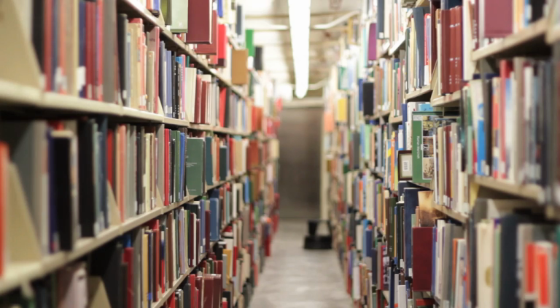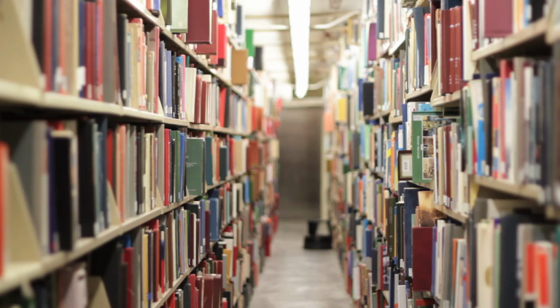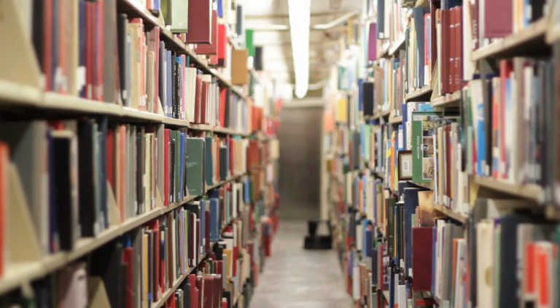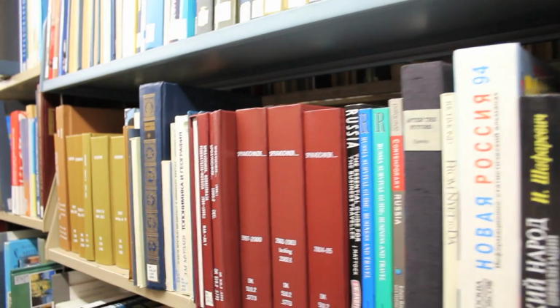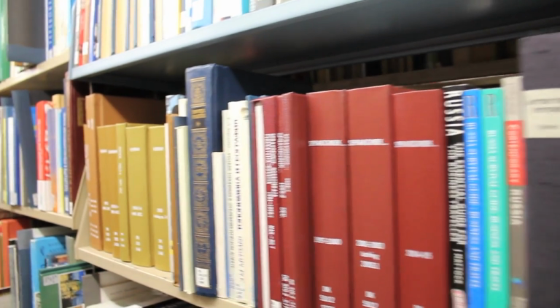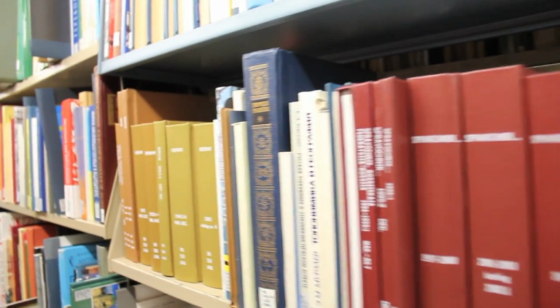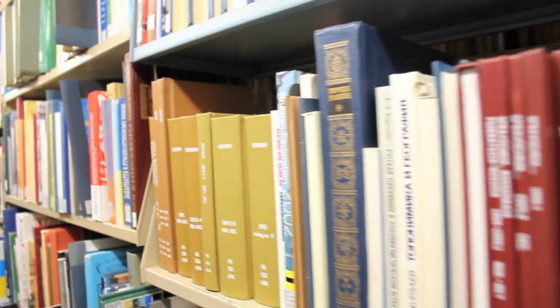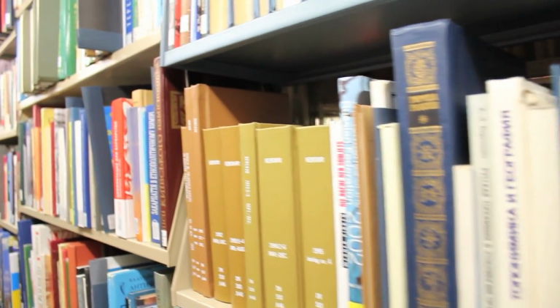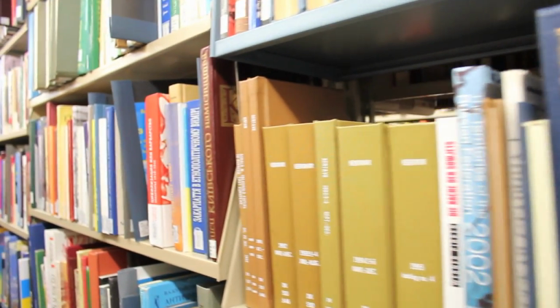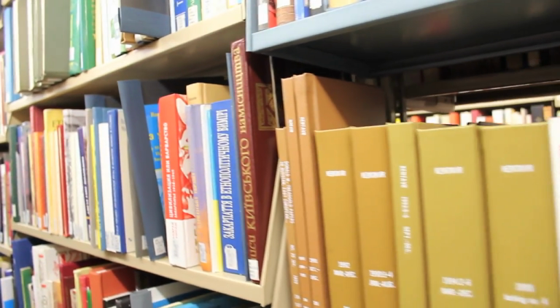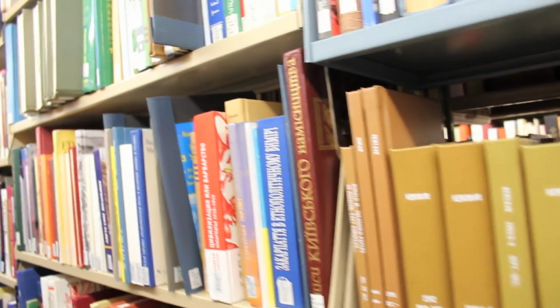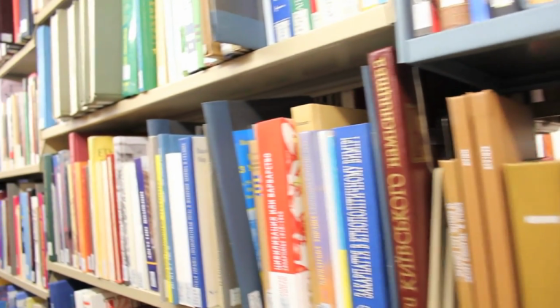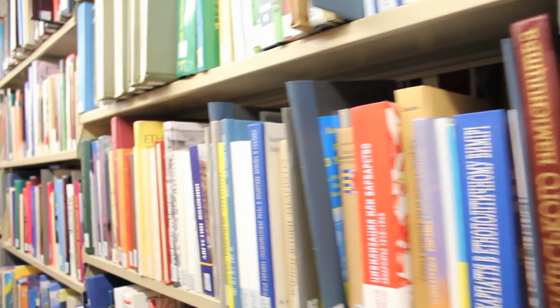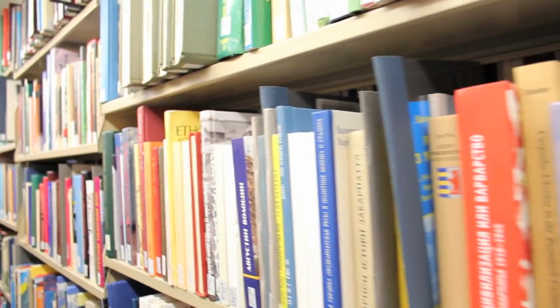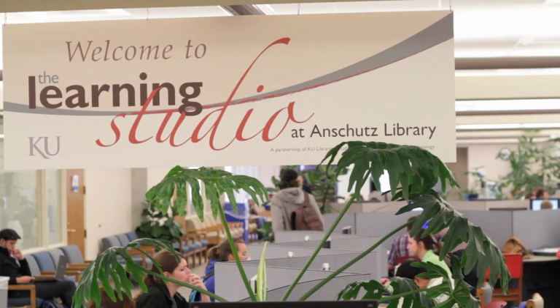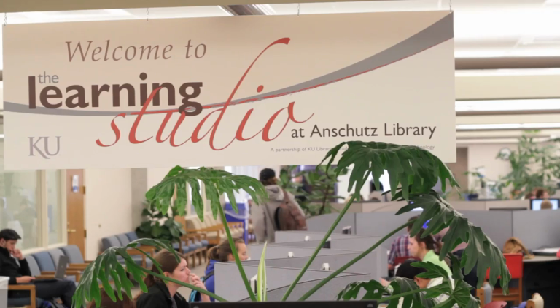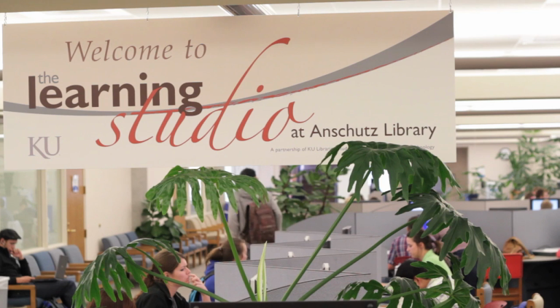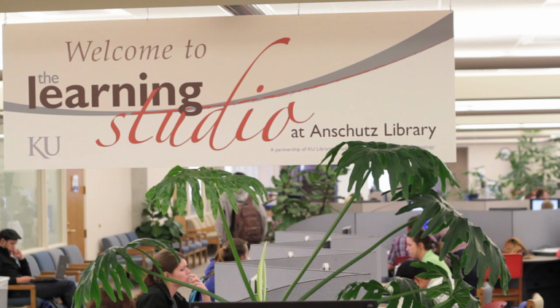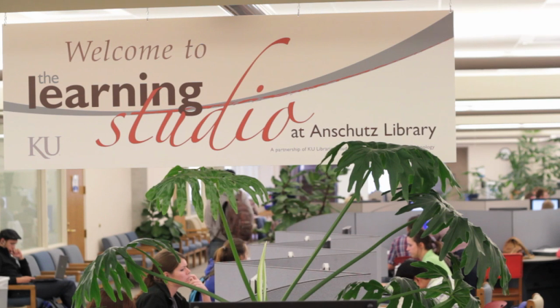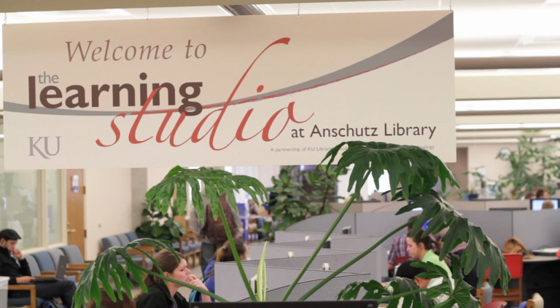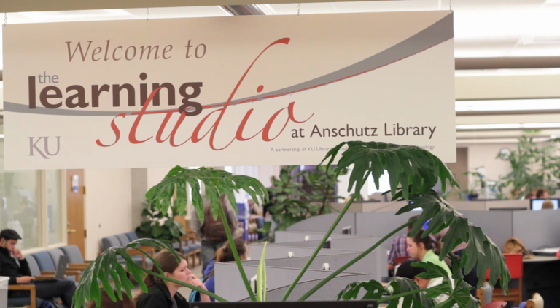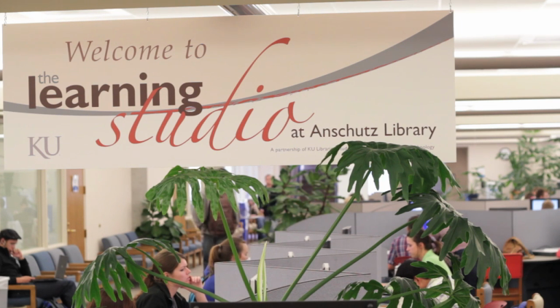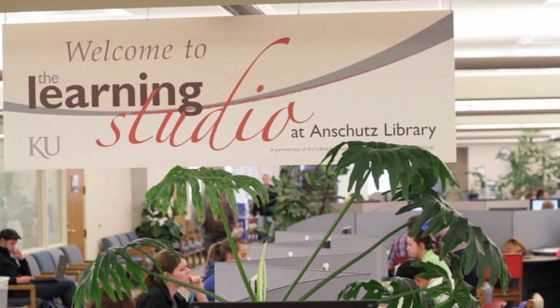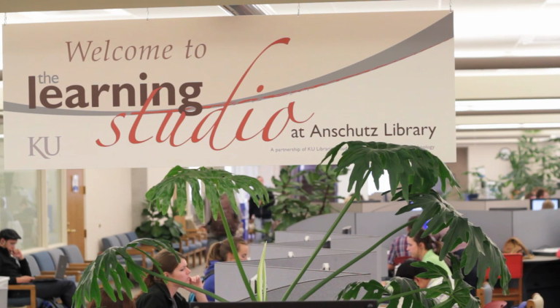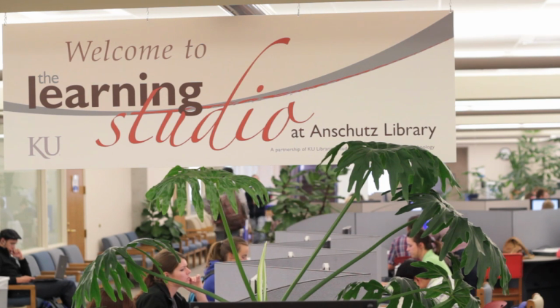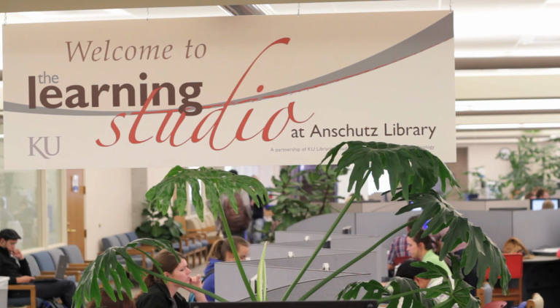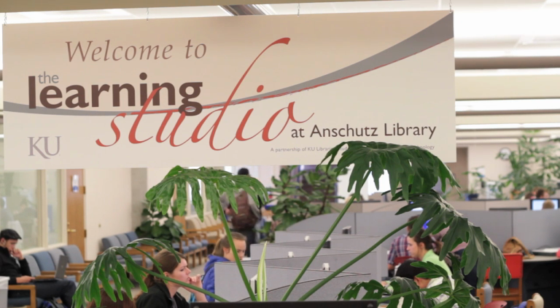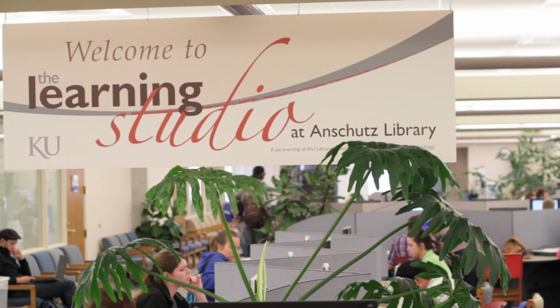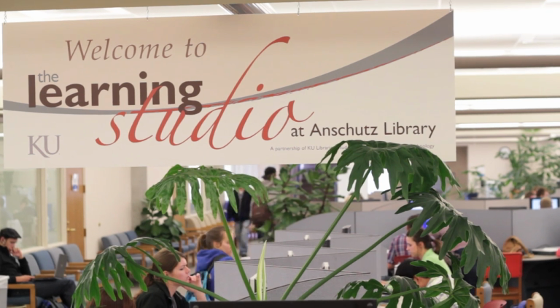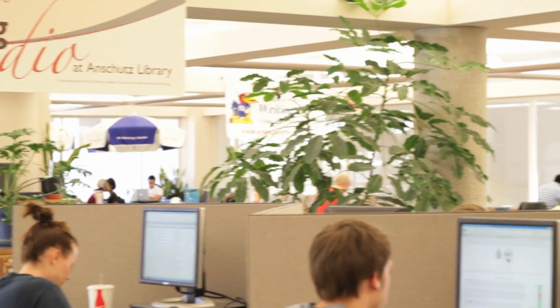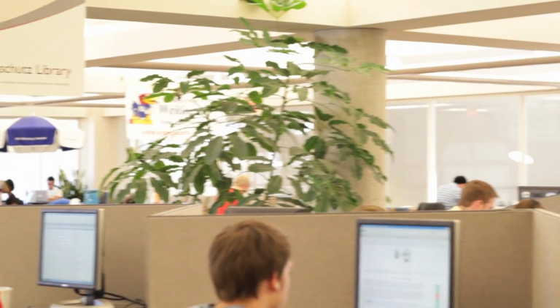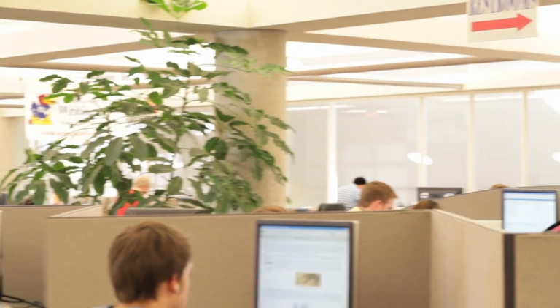There is a dire need for an expansion of the annex due to overcrowded shelves in our various libraries, as well as to allow for space reallocations like the beautiful new Learning Commons on the fourth floor of Anschutz, made possible by moving the books into the annex on West Campus.